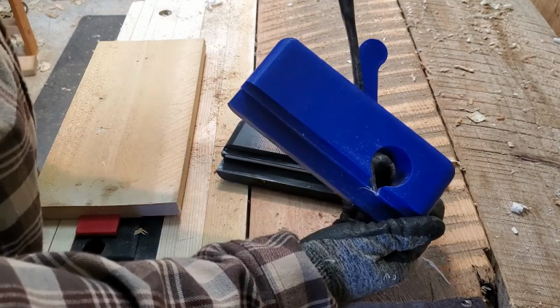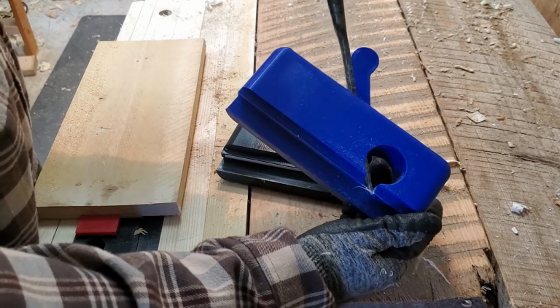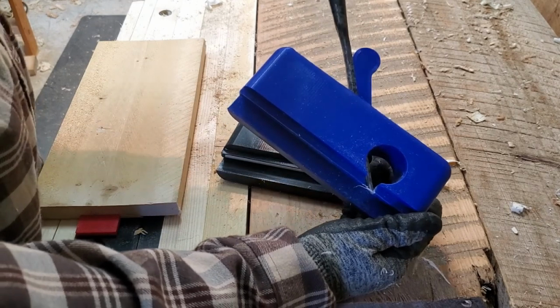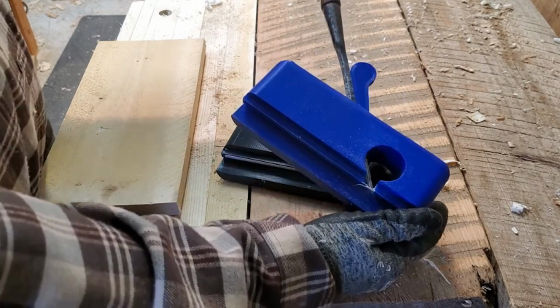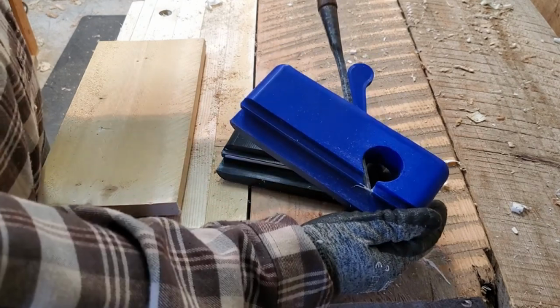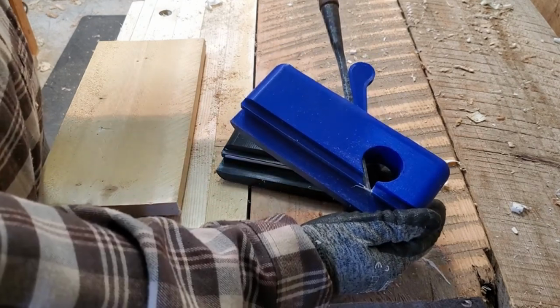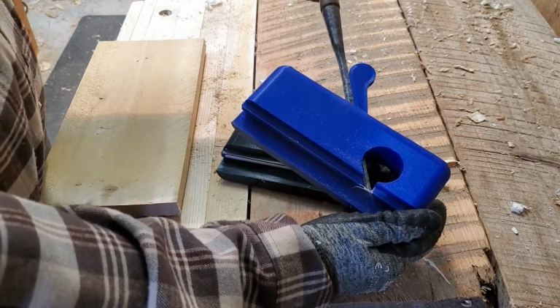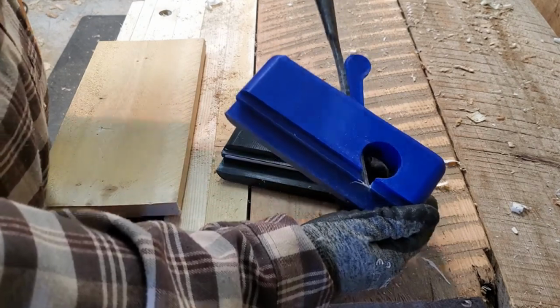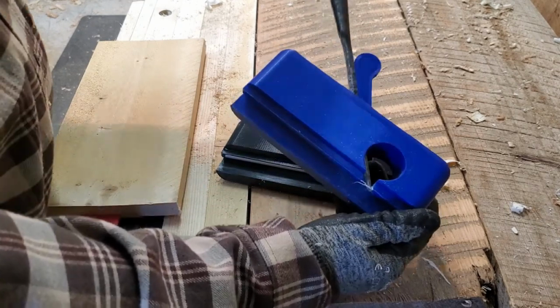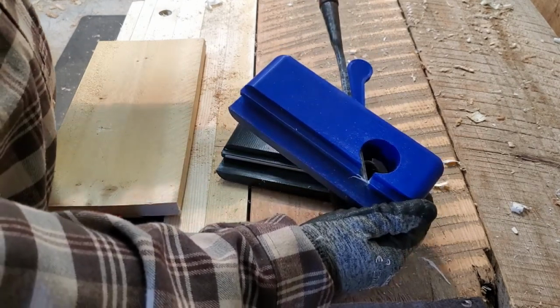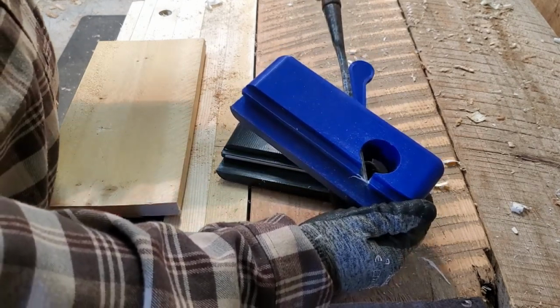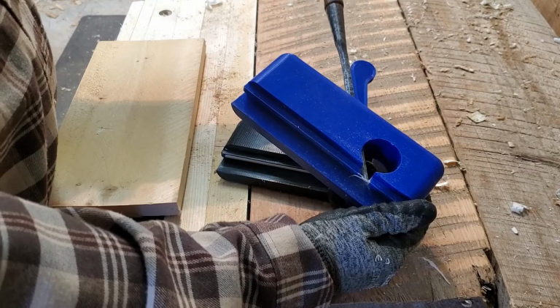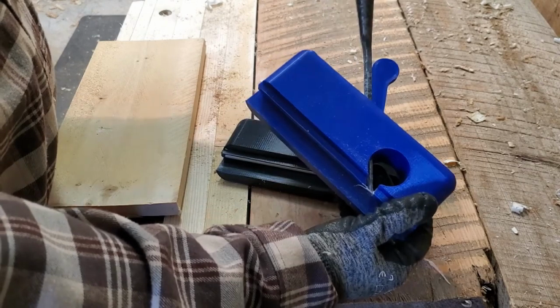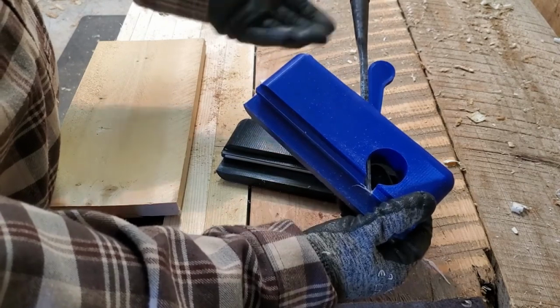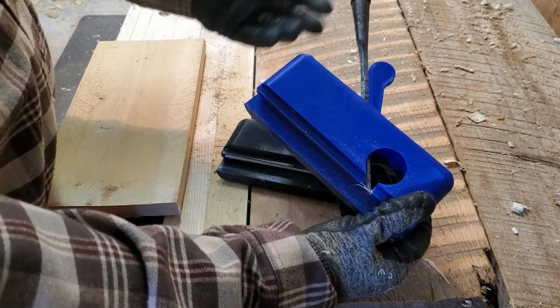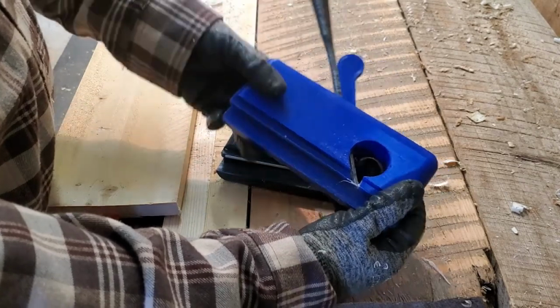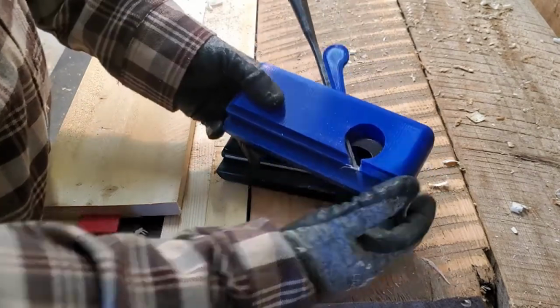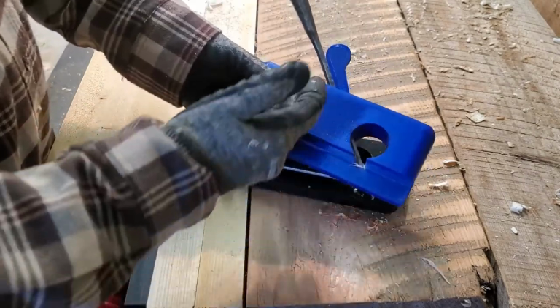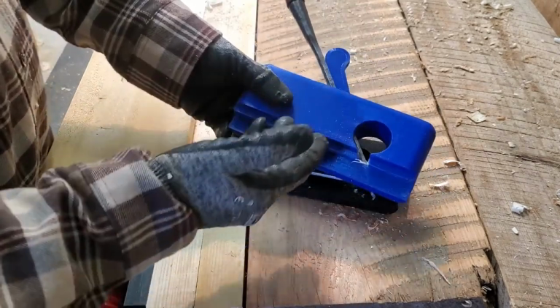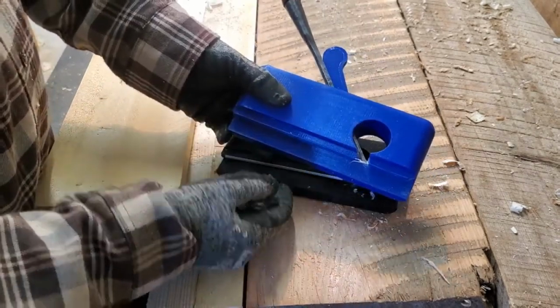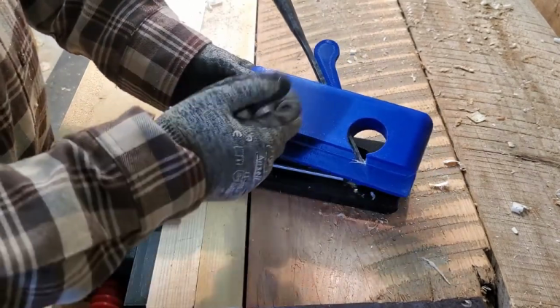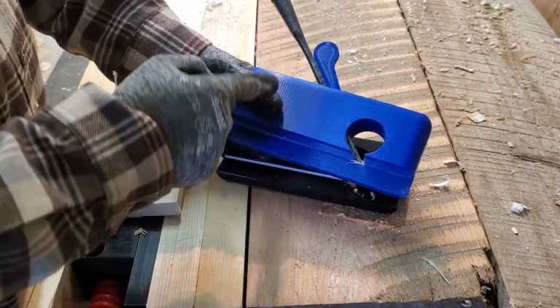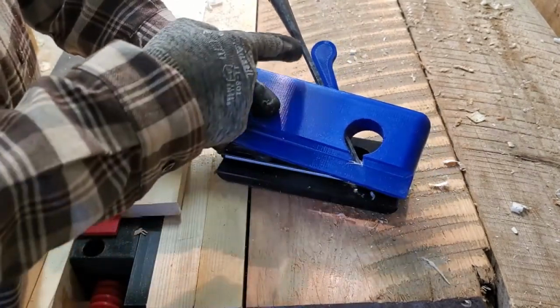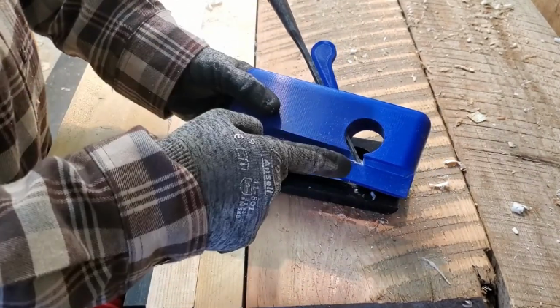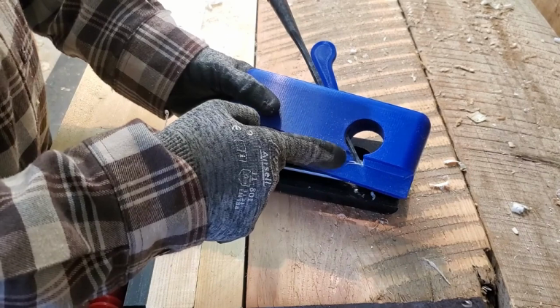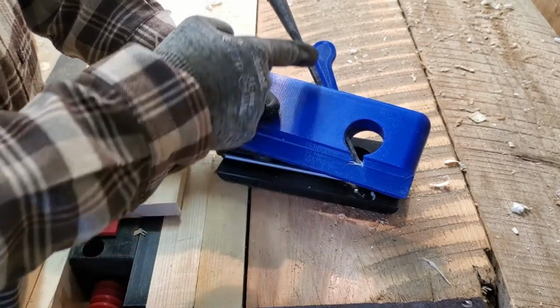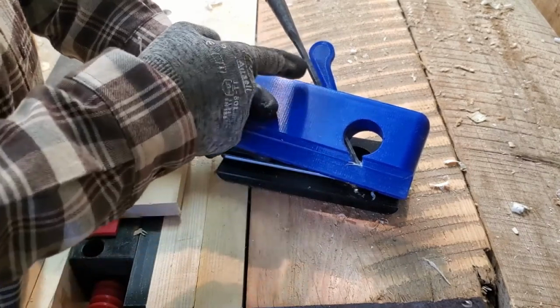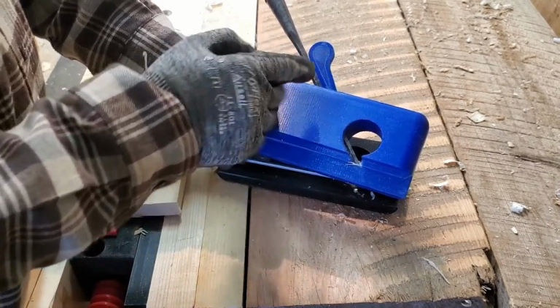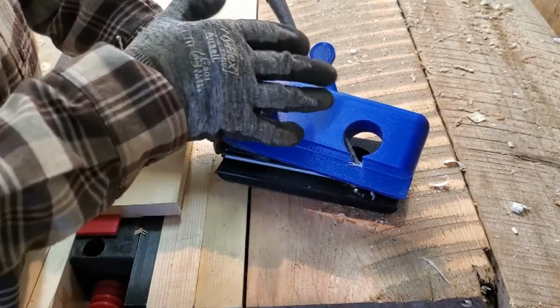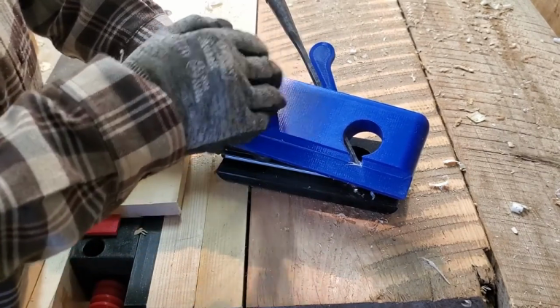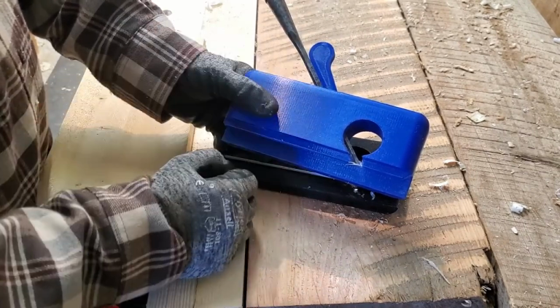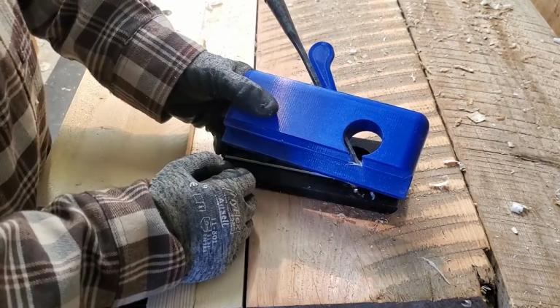I decided if I wanted to share the files for this so that others can print their own, it needed to be something more standardized, because every chisel brand or style has a slightly different taper, so the wedge angle has to take that into account.